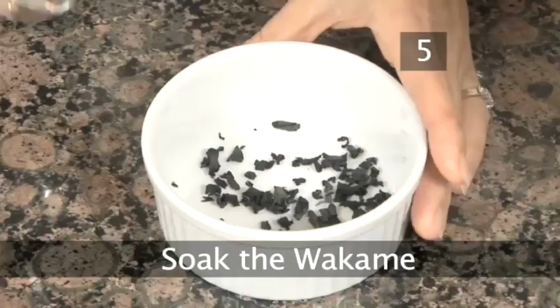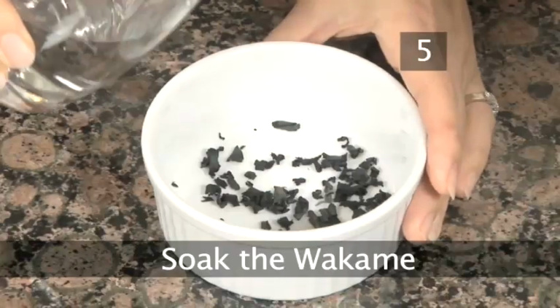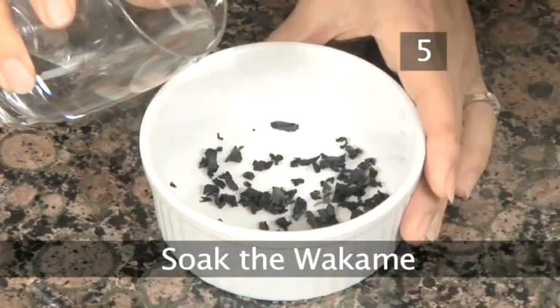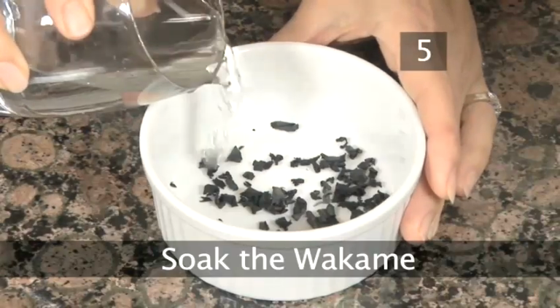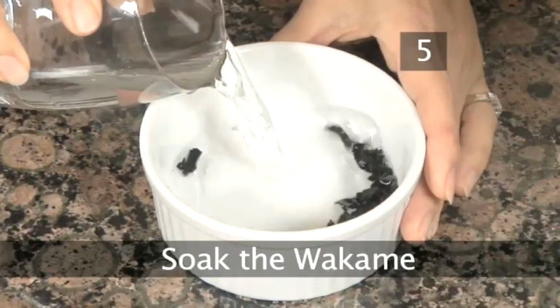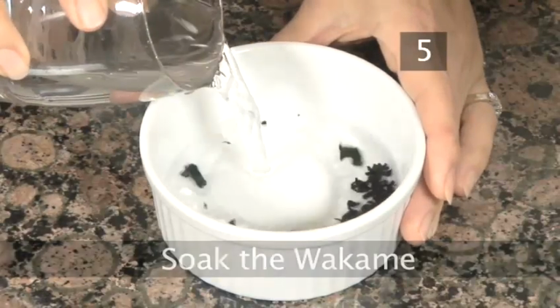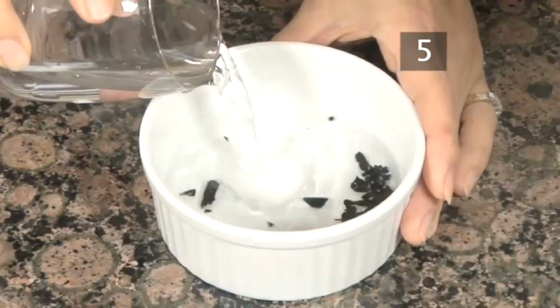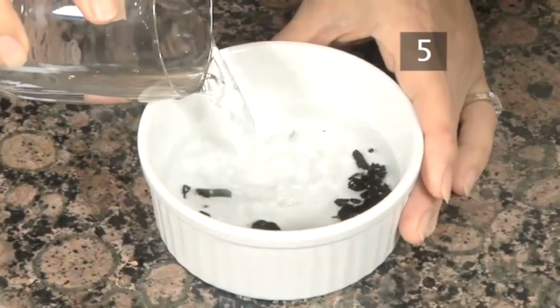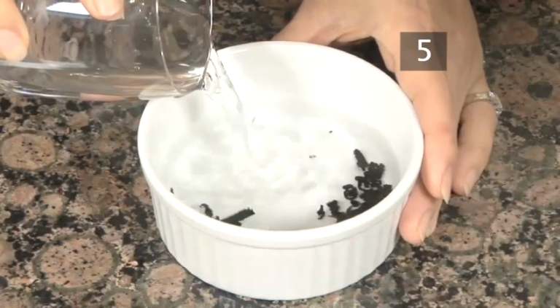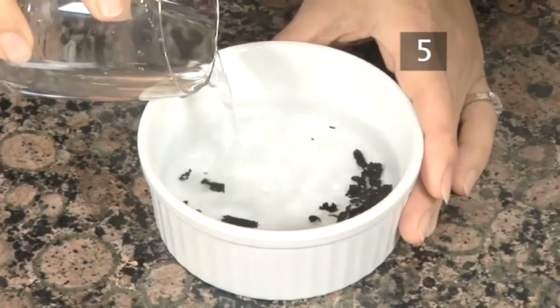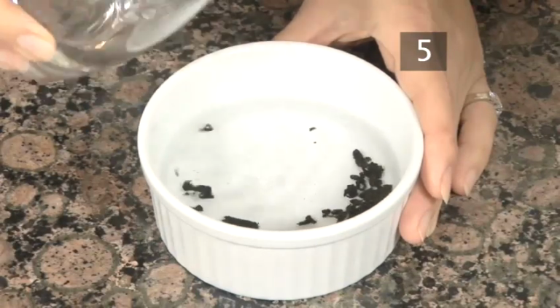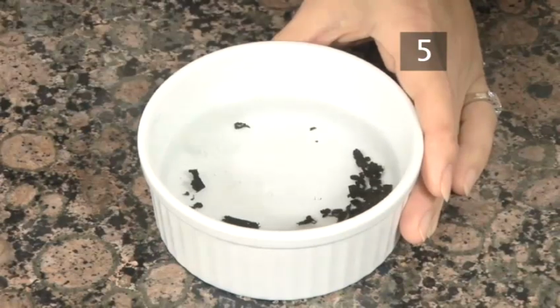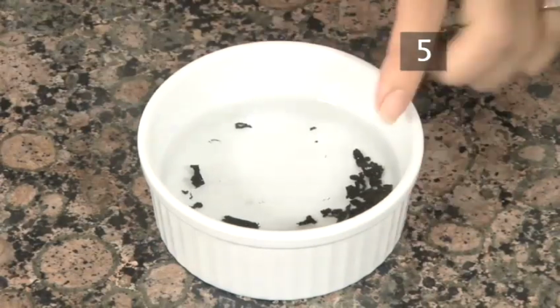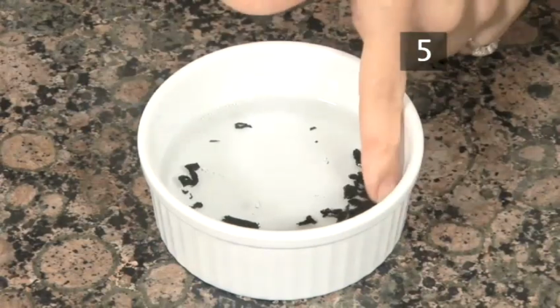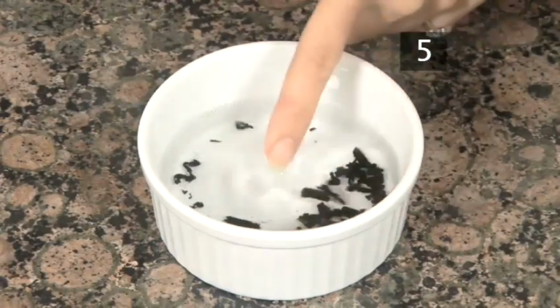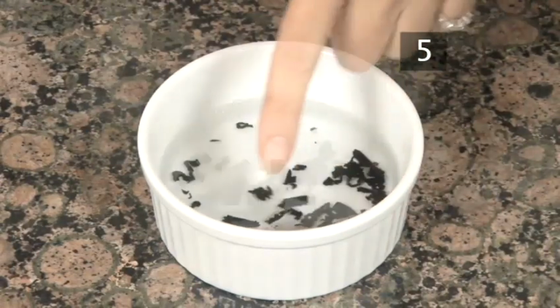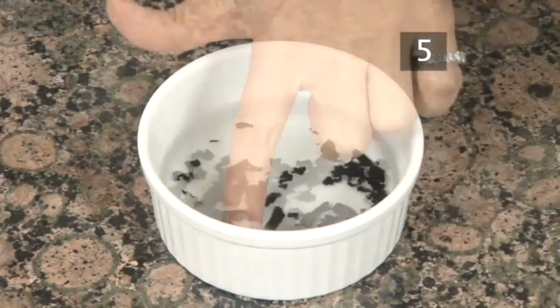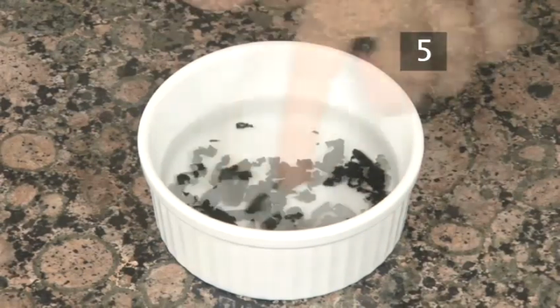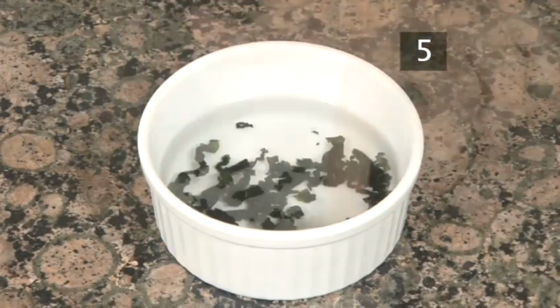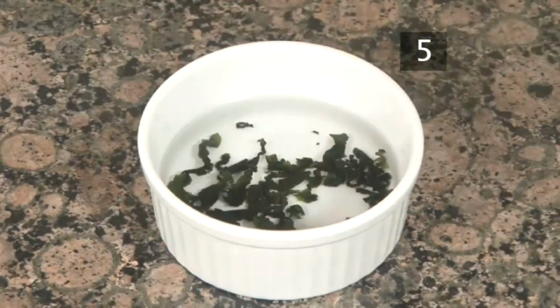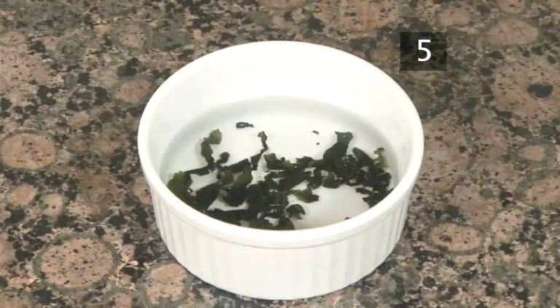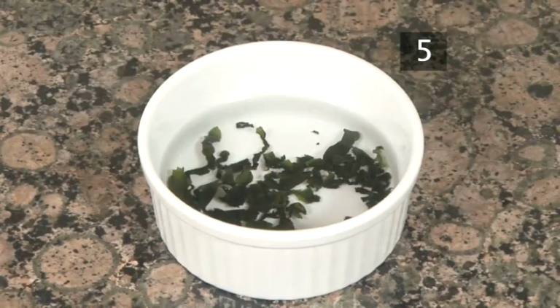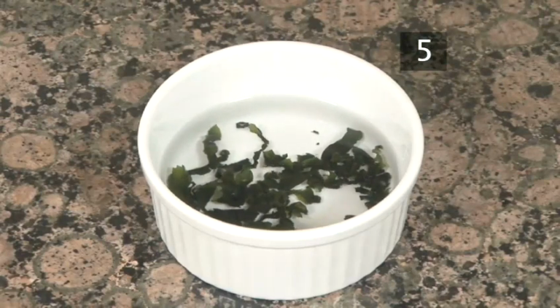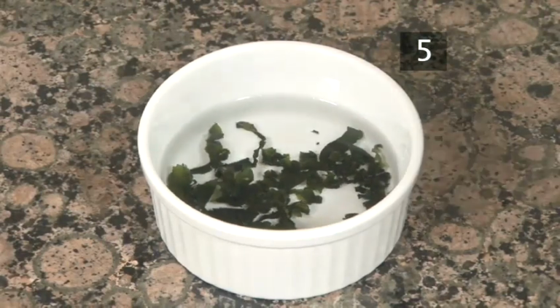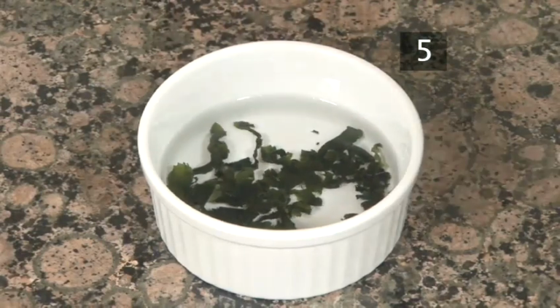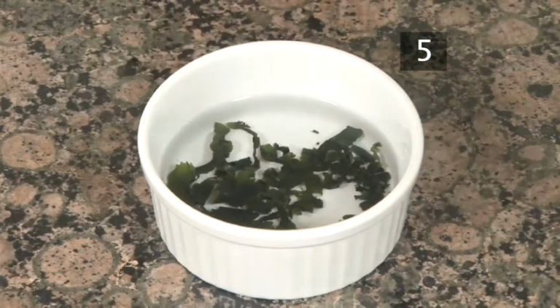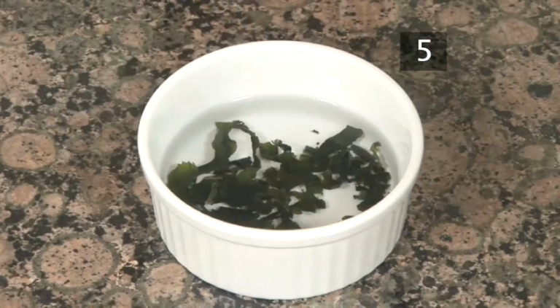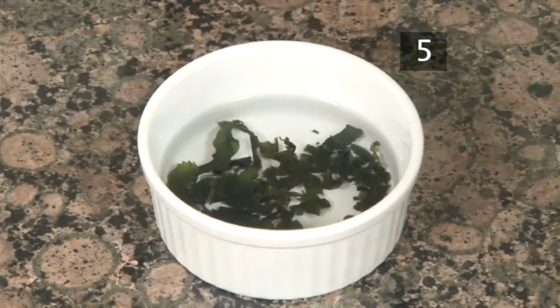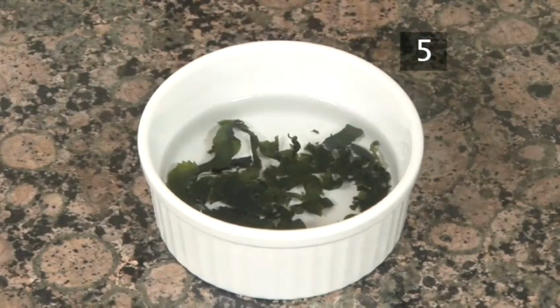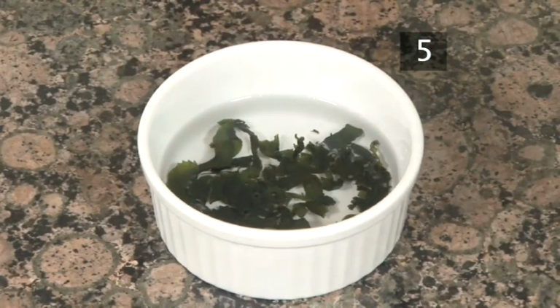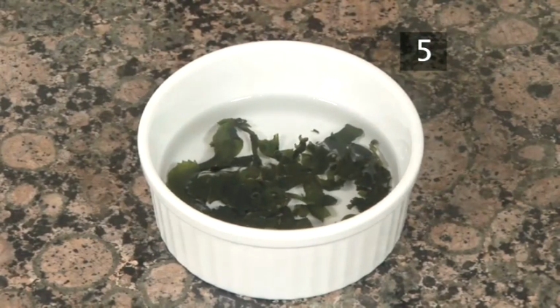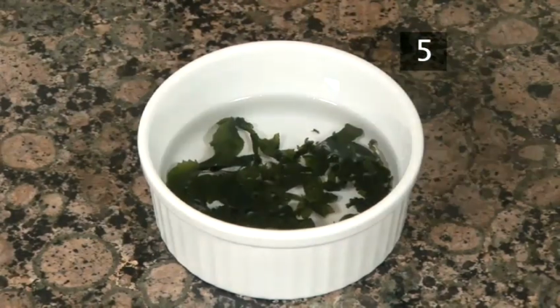Step 5. Soak the wakame. Put the five grams of dried wakame in a small bowl and add enough water to cover it well. The seaweed will soak up the water and expand.